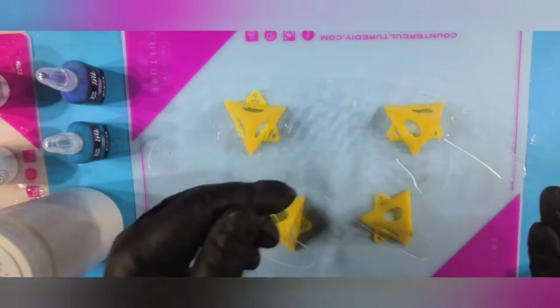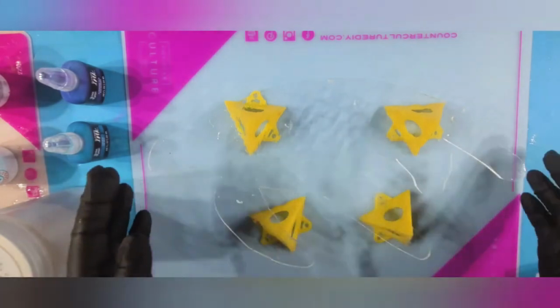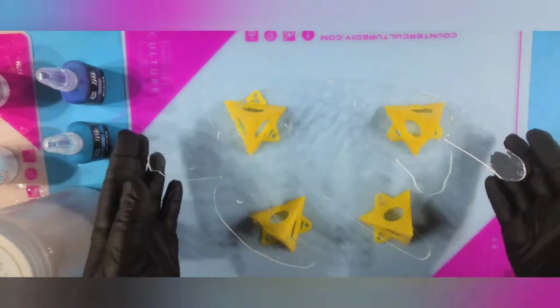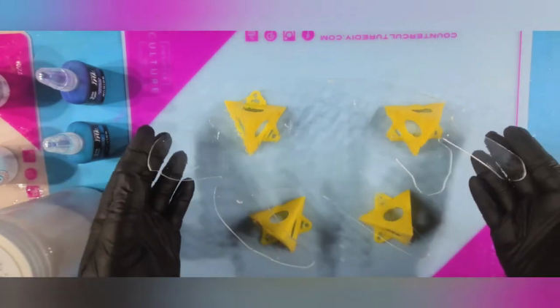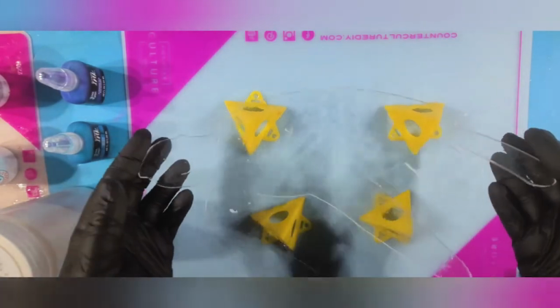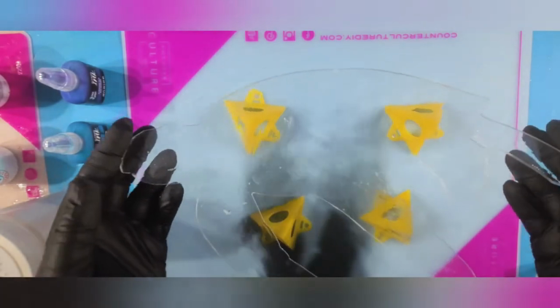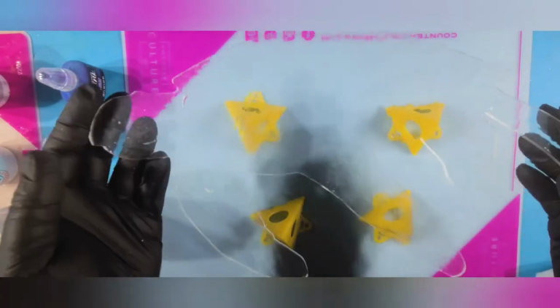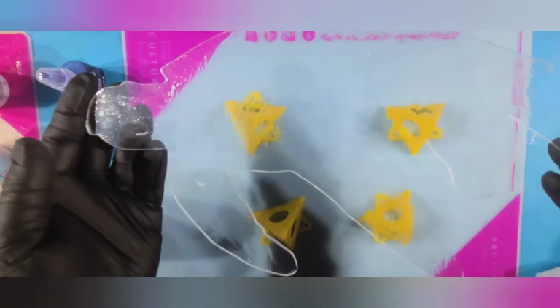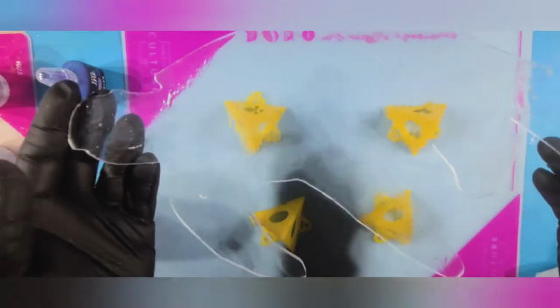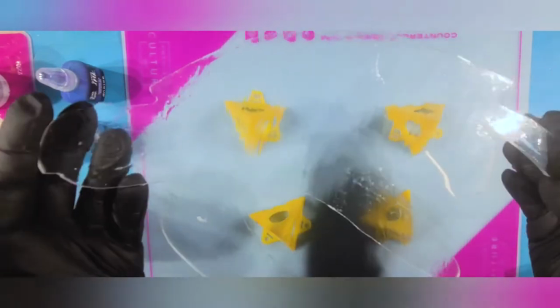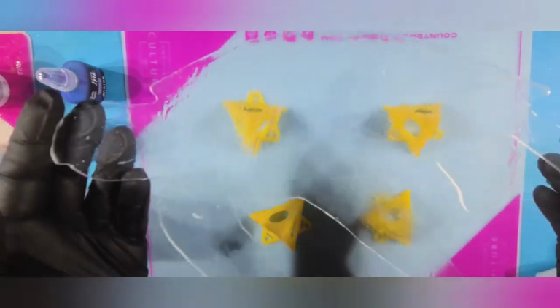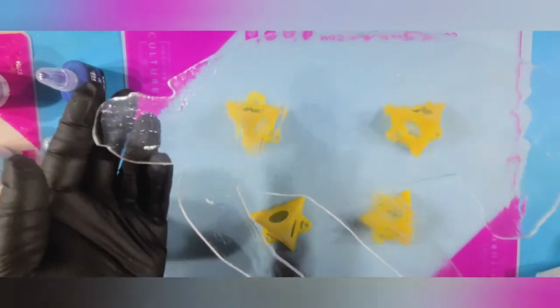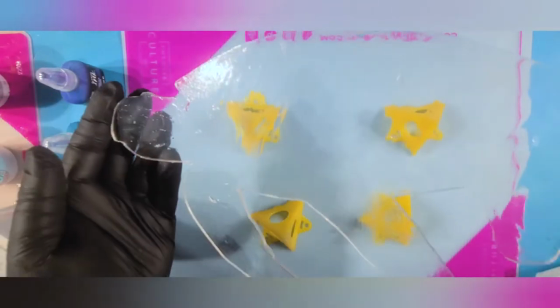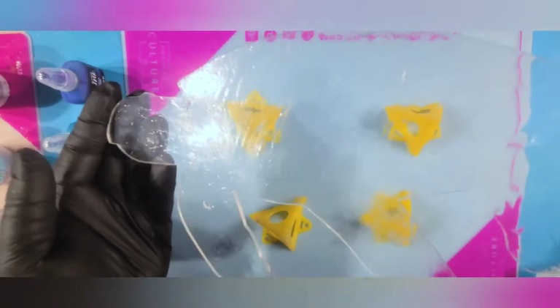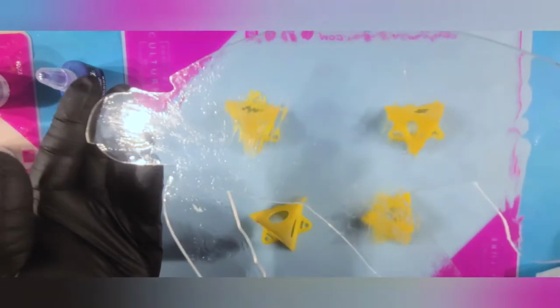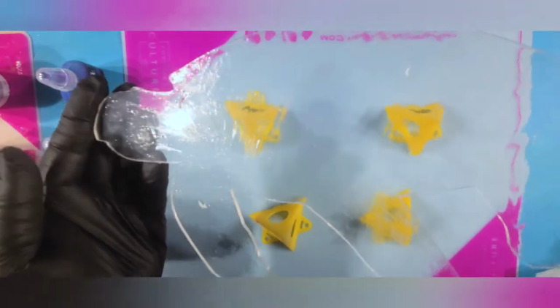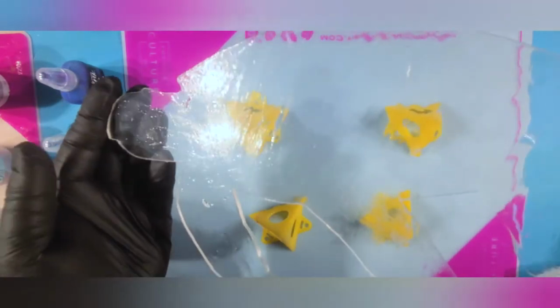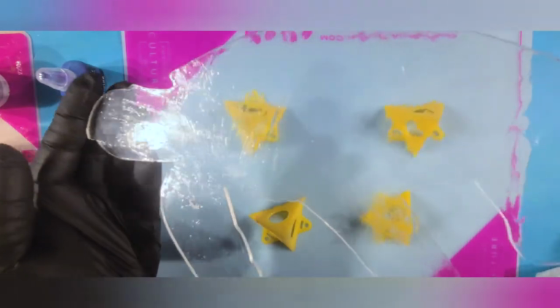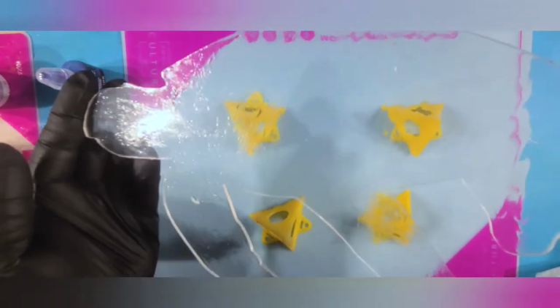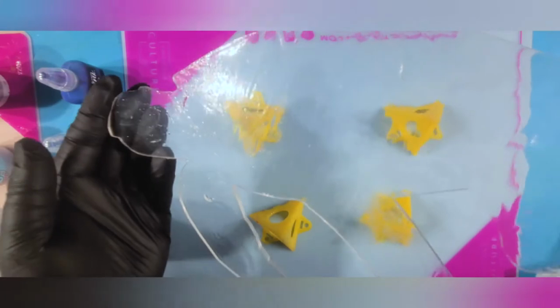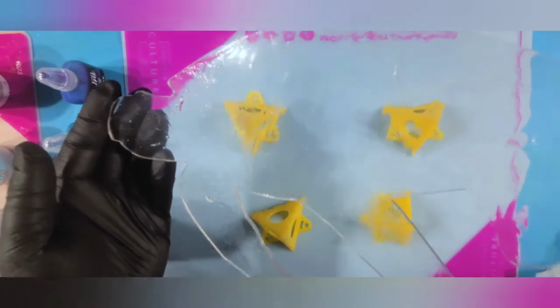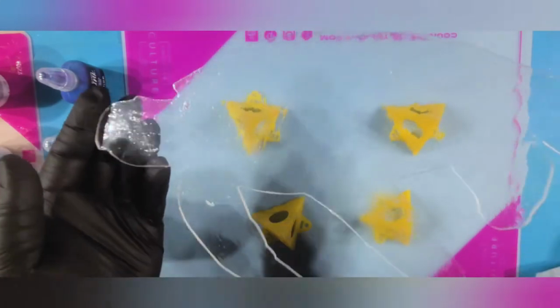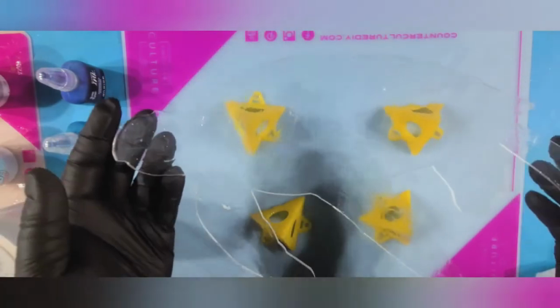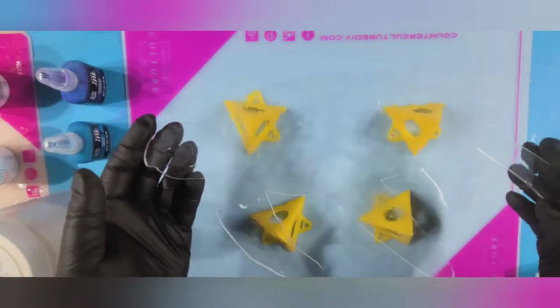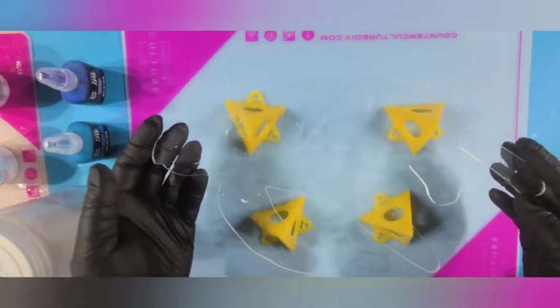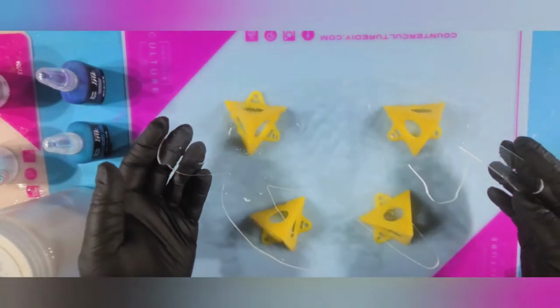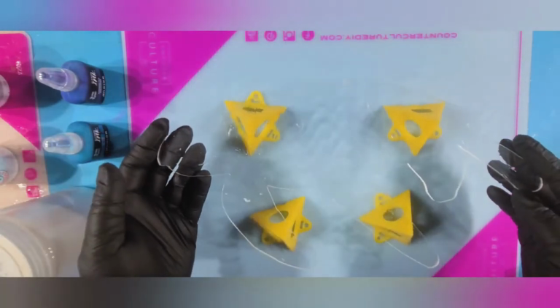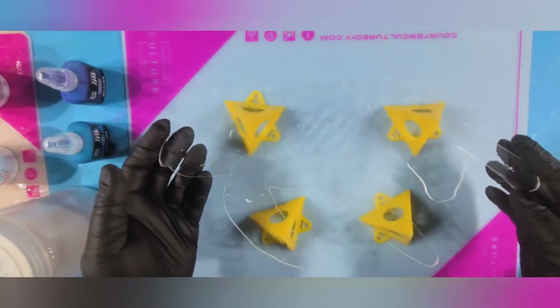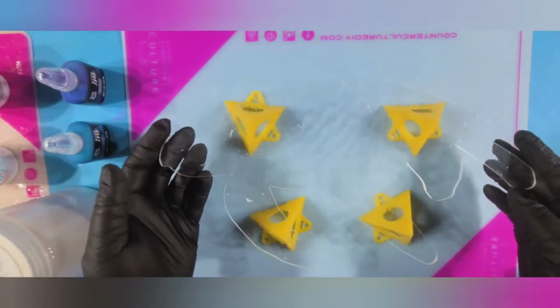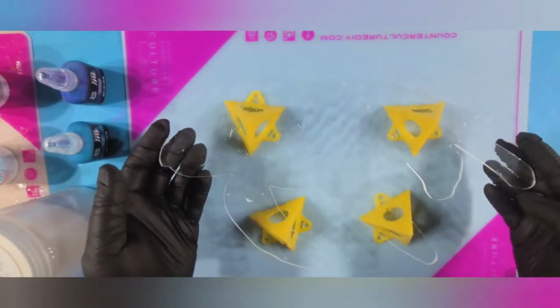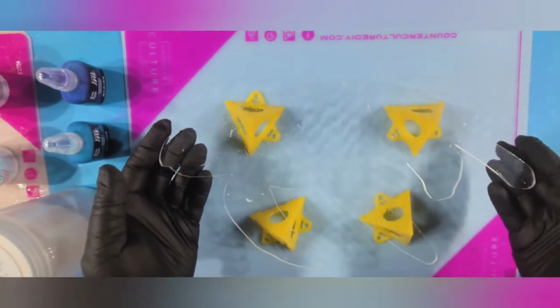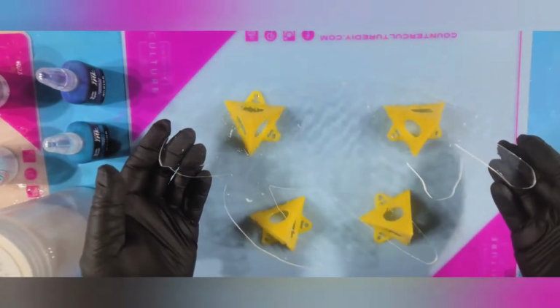You just brush it on the back and it dries clear. You can sort of see the waviness from it, but this is a nice, clear, smooth piece — that's just because of the latex.